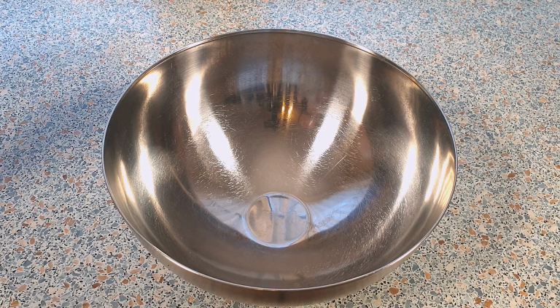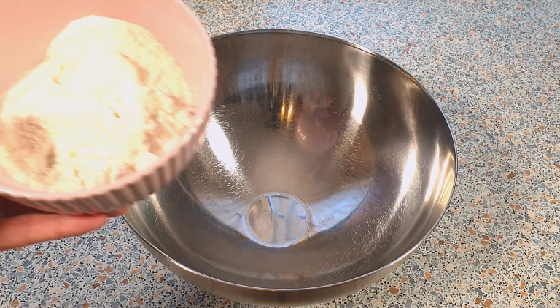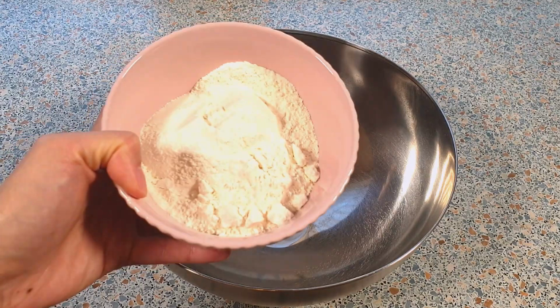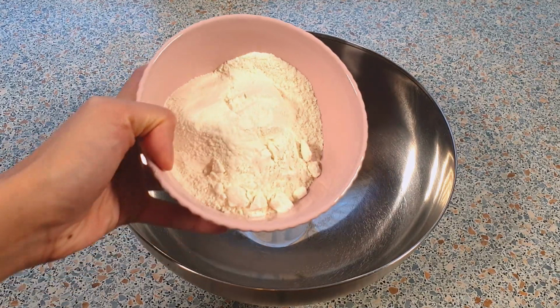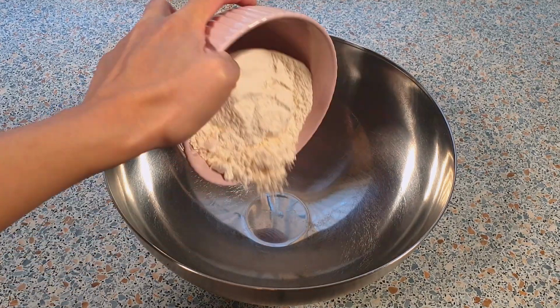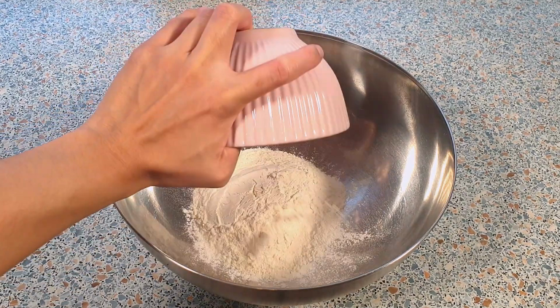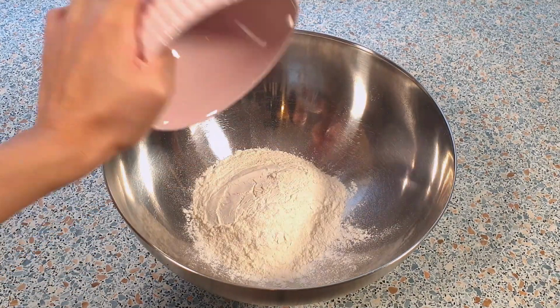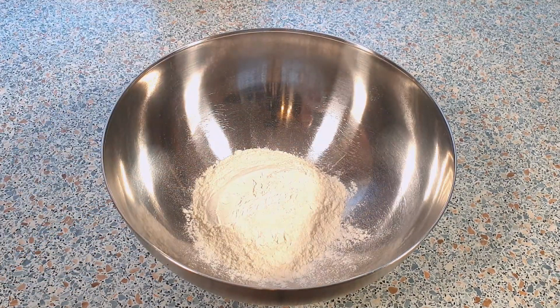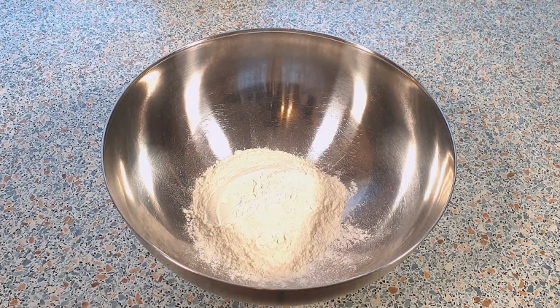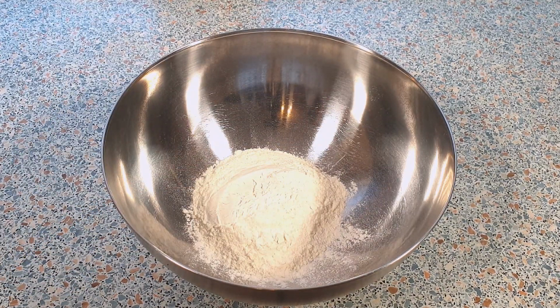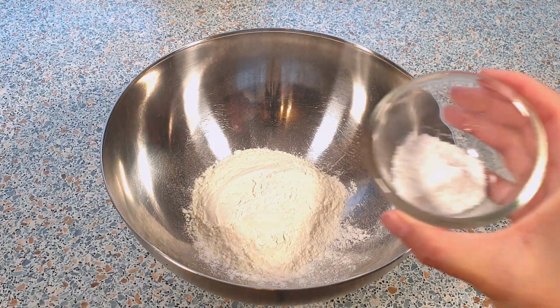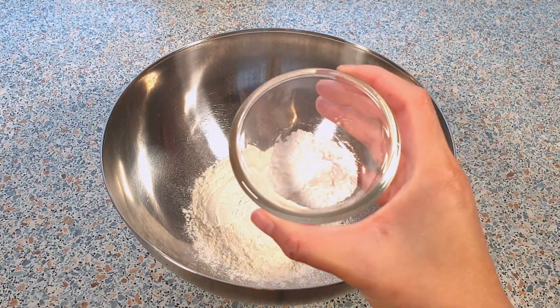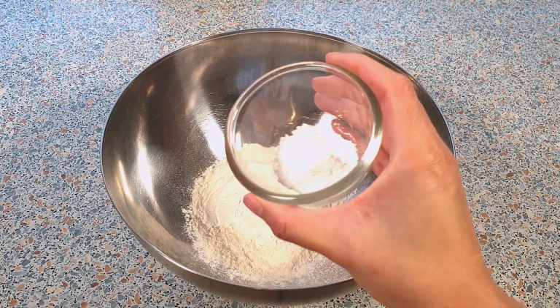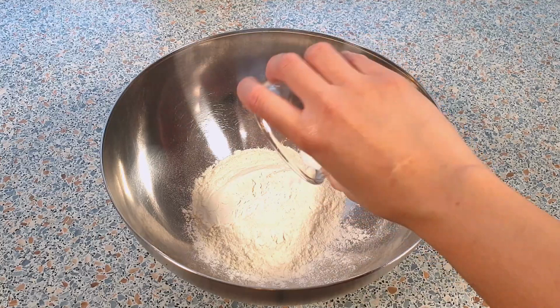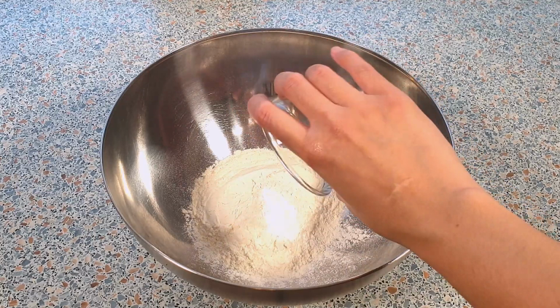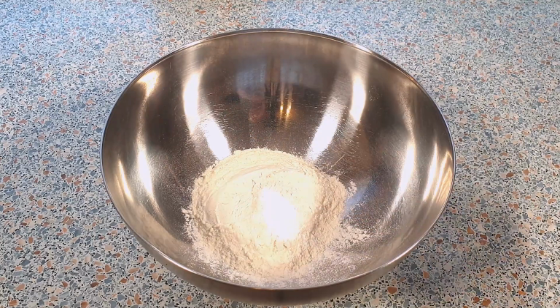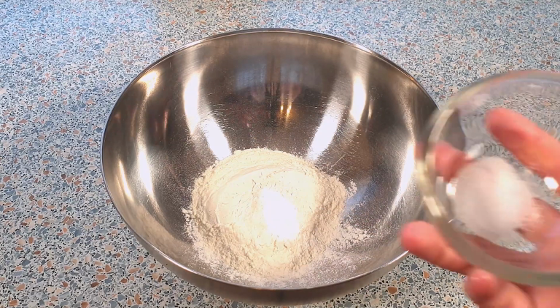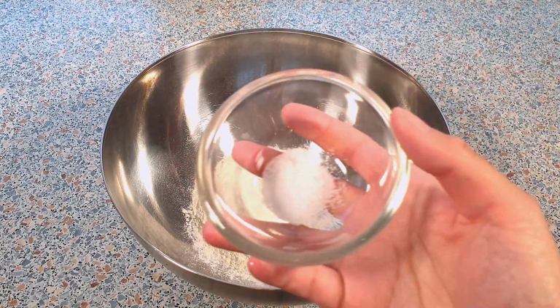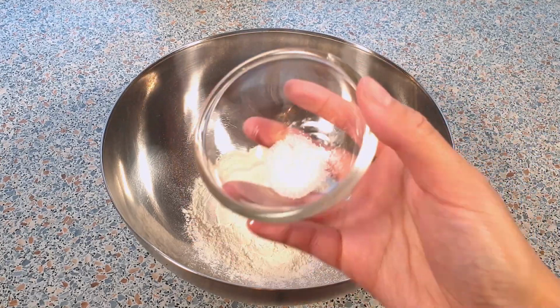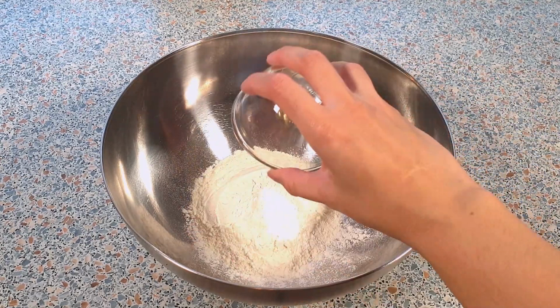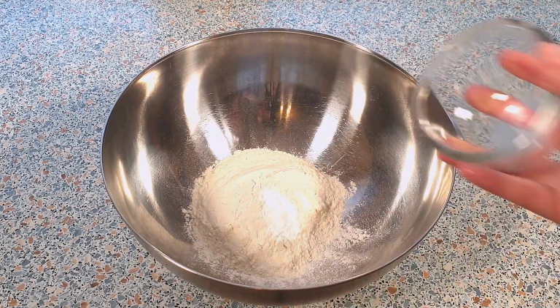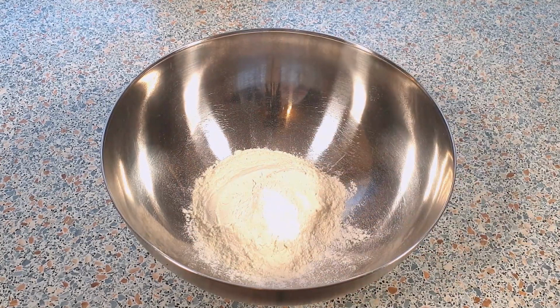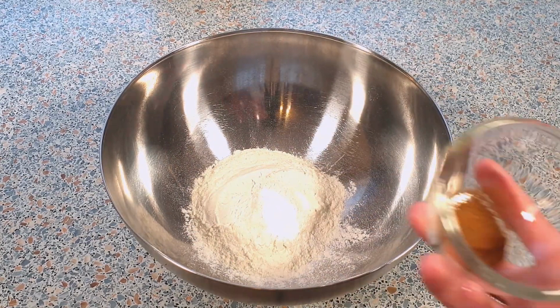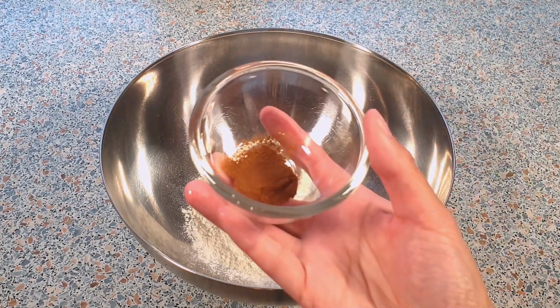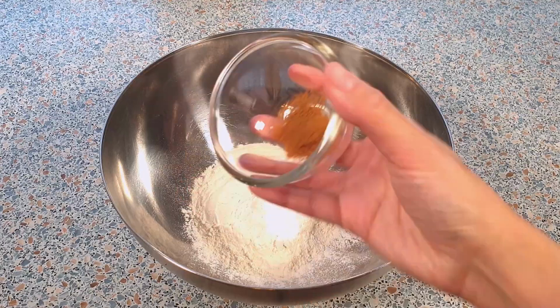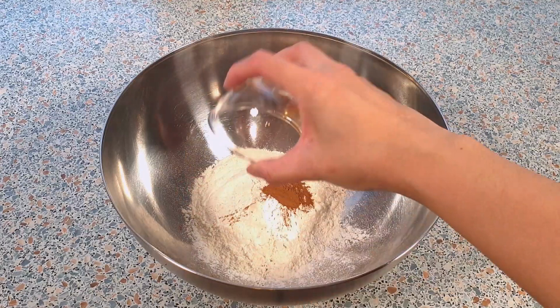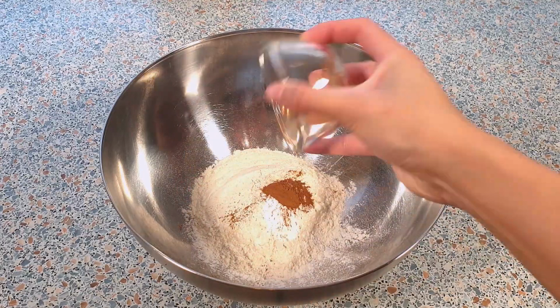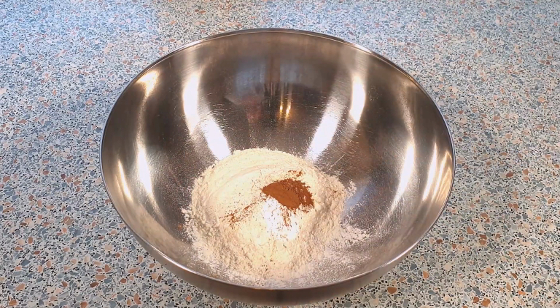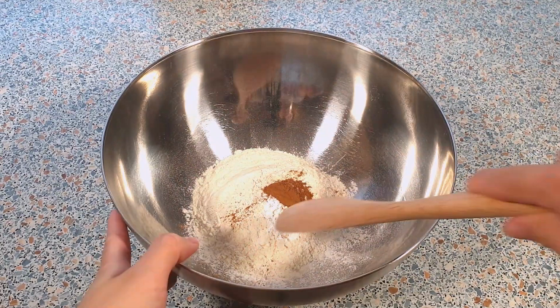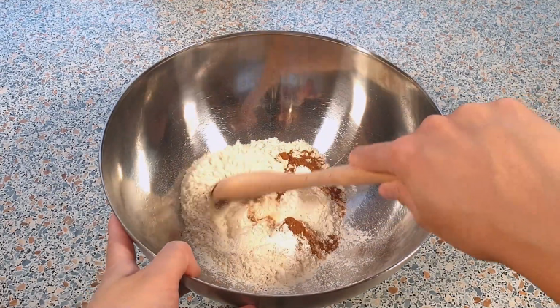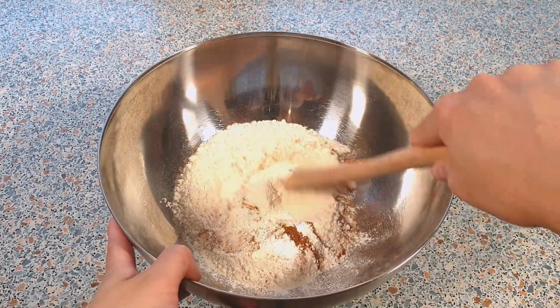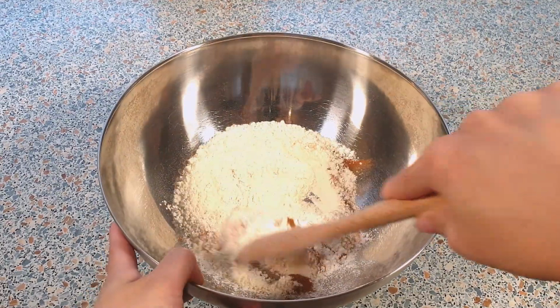In a large mixing bowl, add in 180 grams of all-purpose flour, one and a half teaspoons of baking powder, a fourth teaspoon of salt, and a half teaspoon of cinnamon. Give this all a quick mix and form a well in the center.